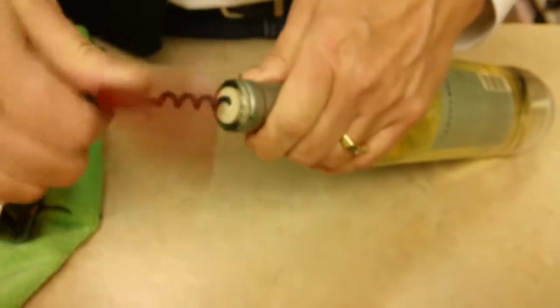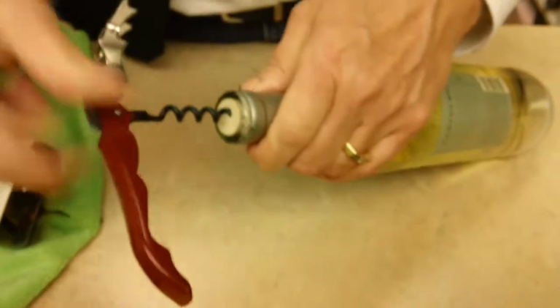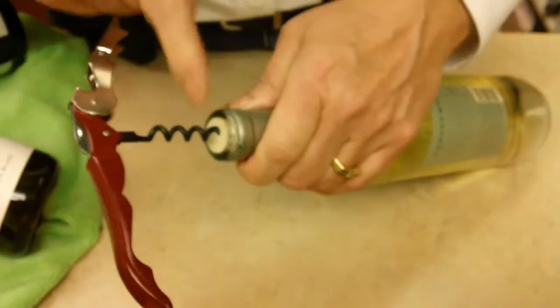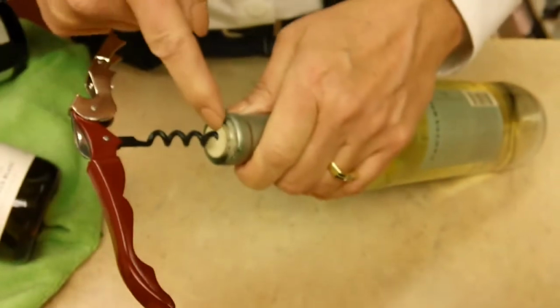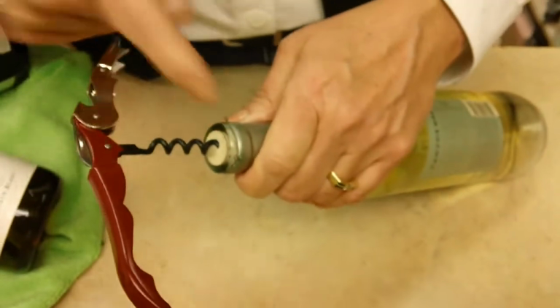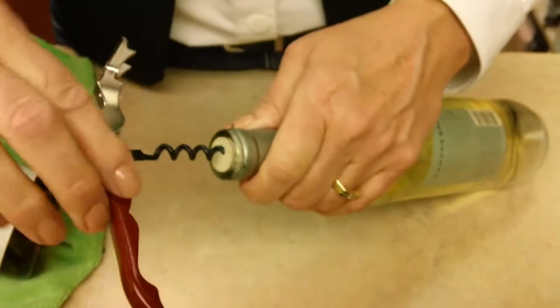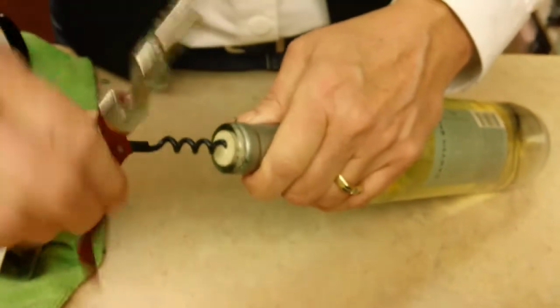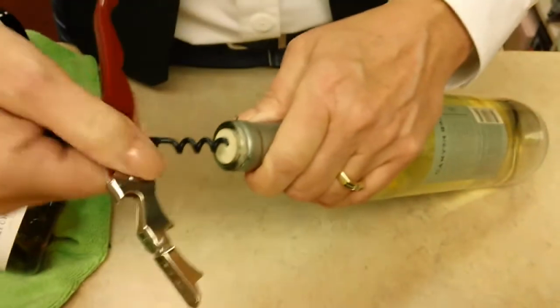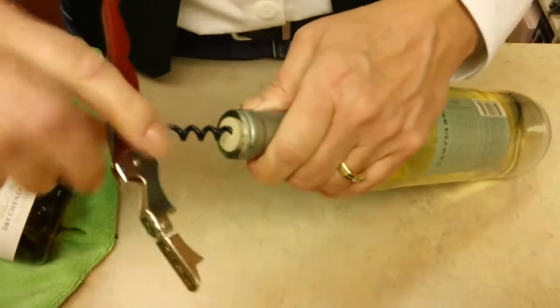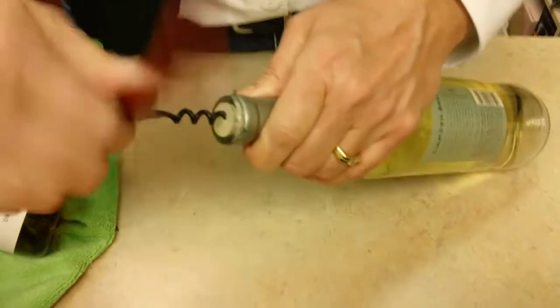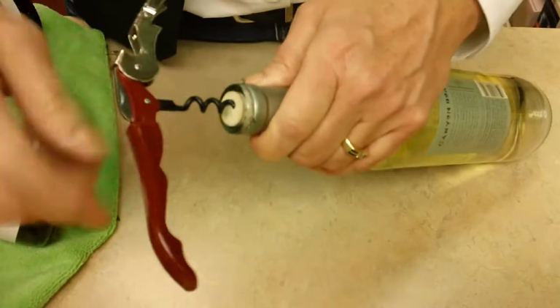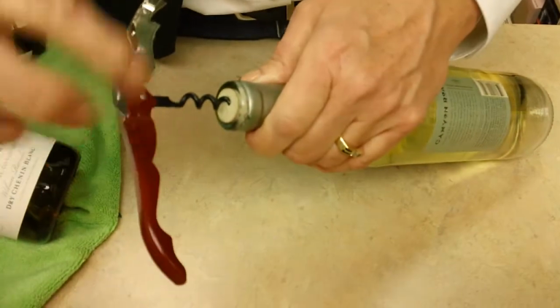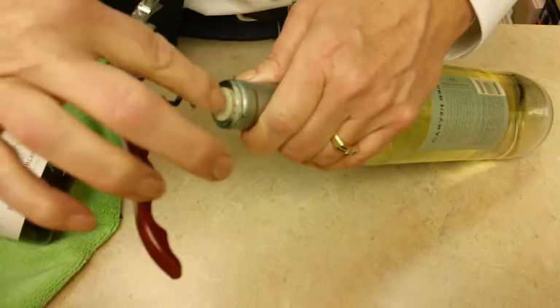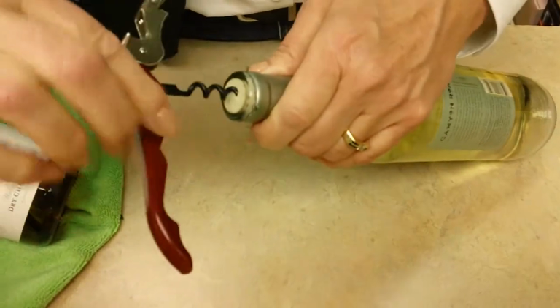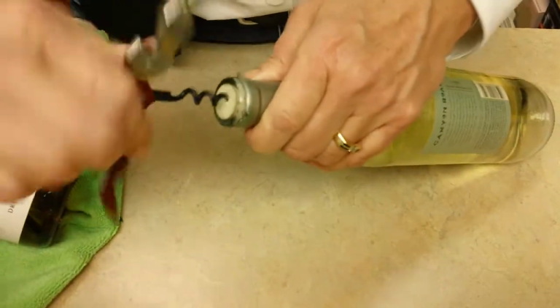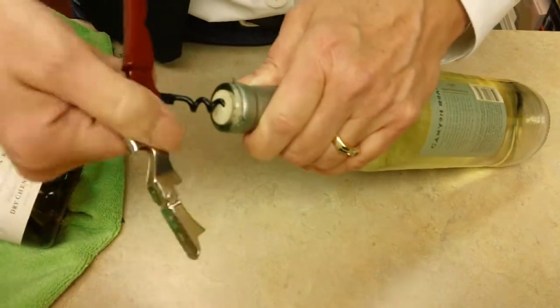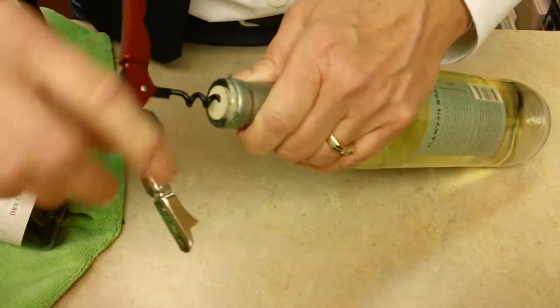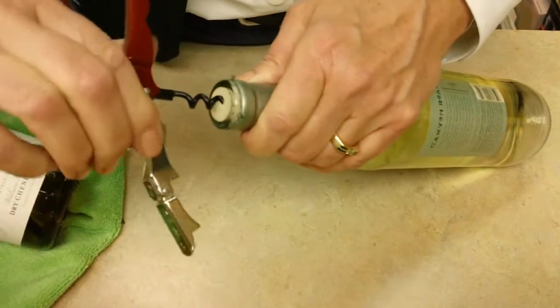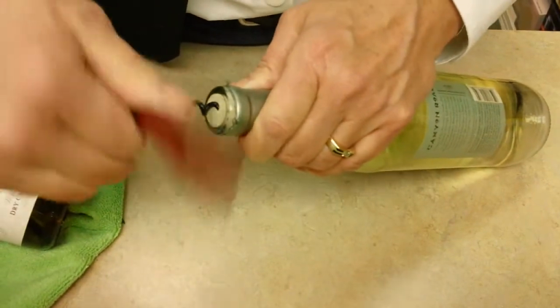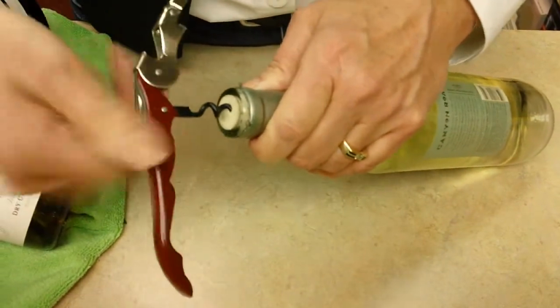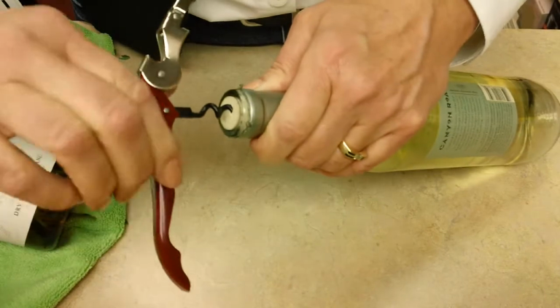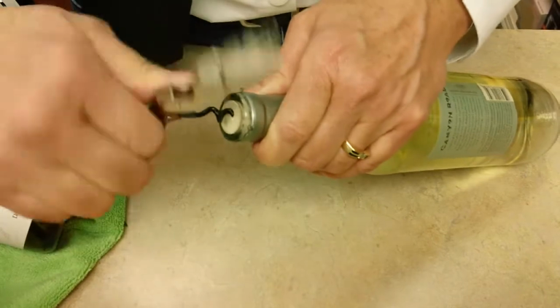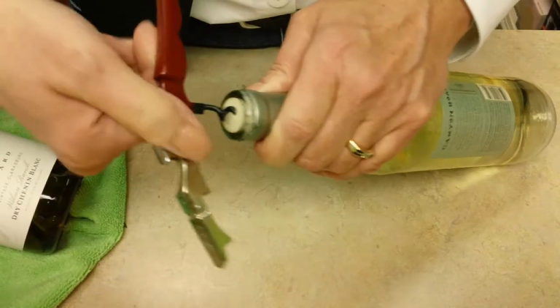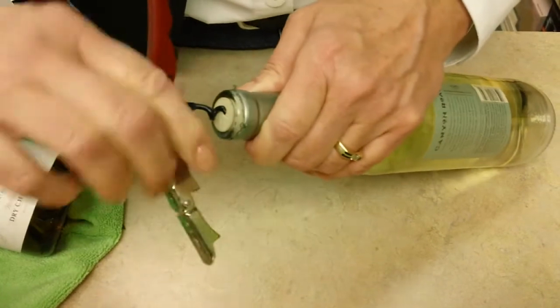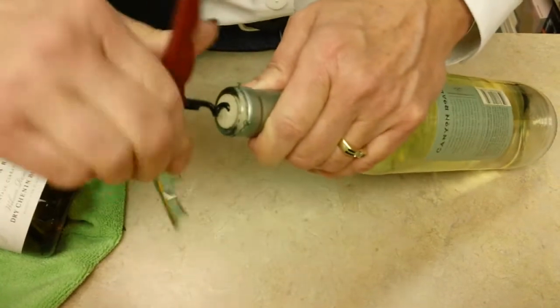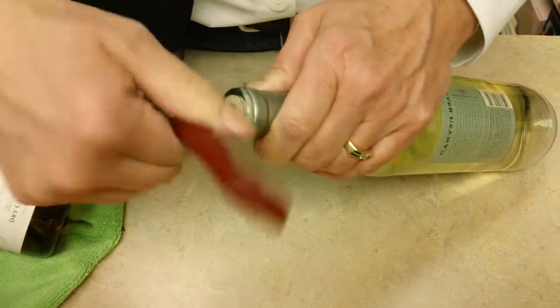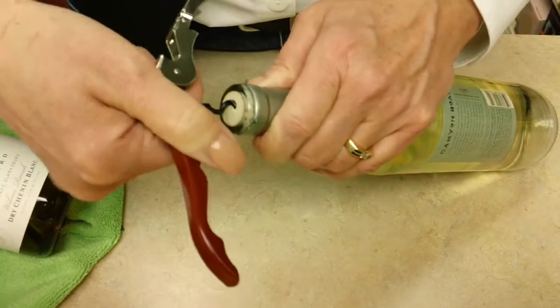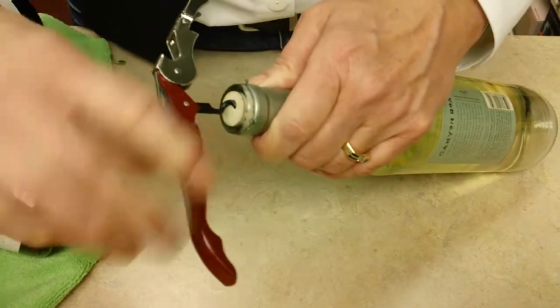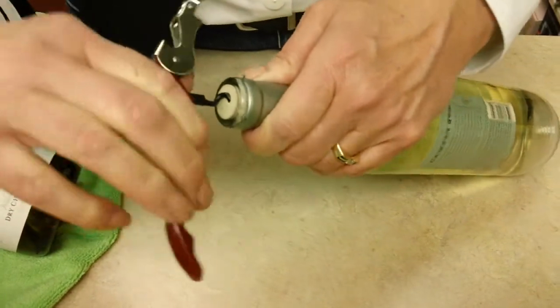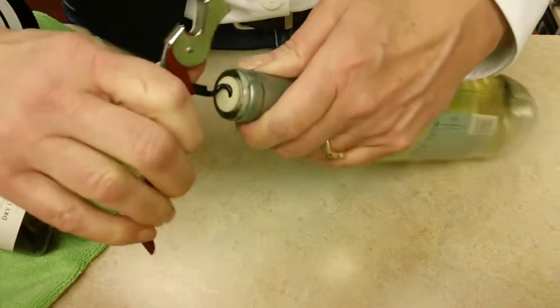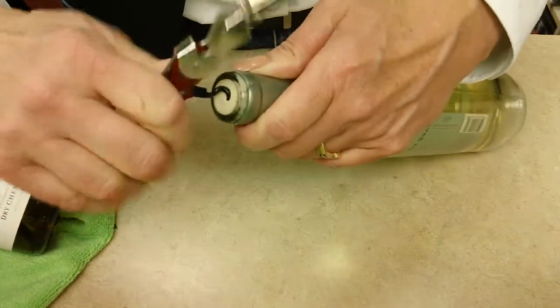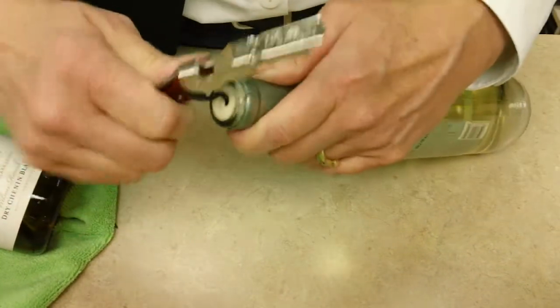Start your spiral a little off center — it'll go automatically into the middle. That helps with your leverage. Go all the way down. Not a problem because it's plastic.